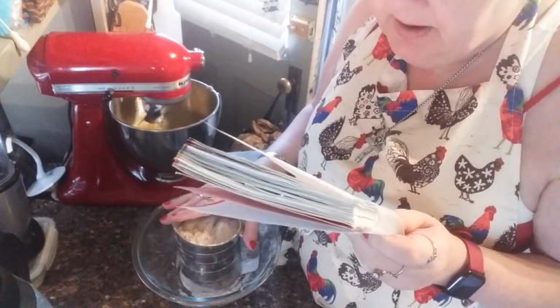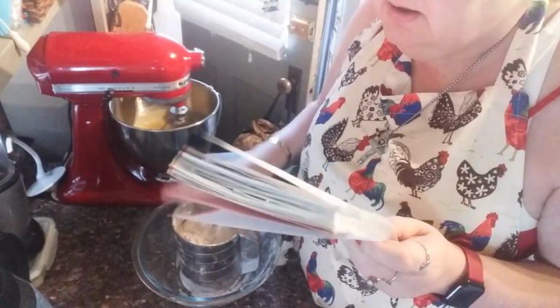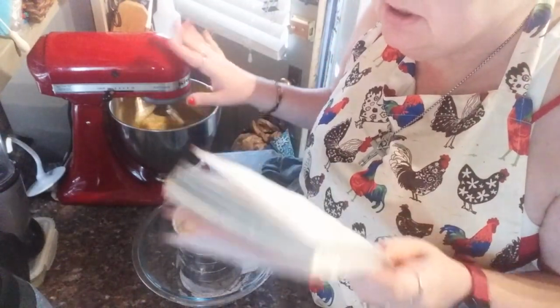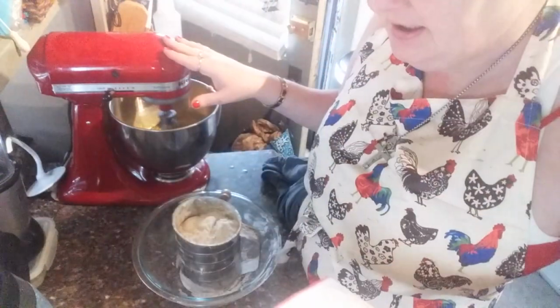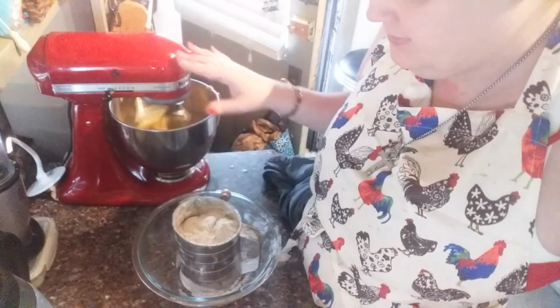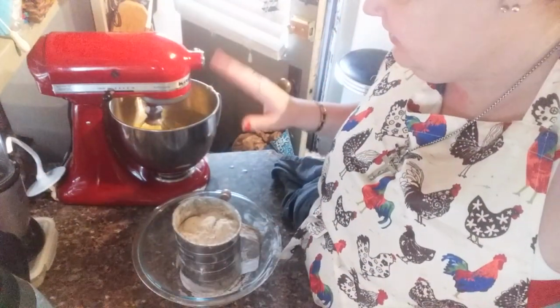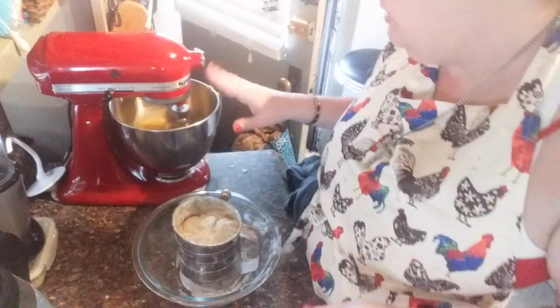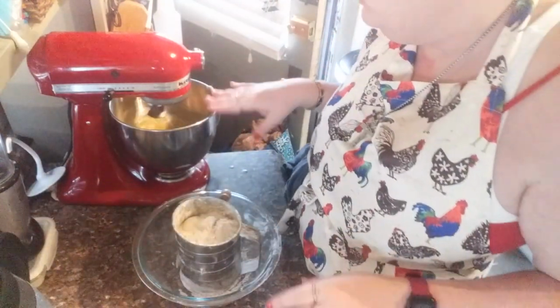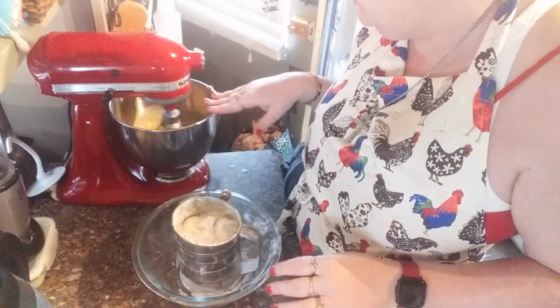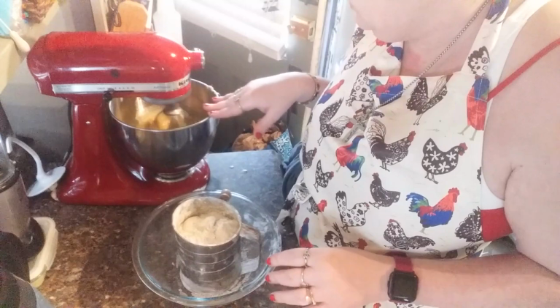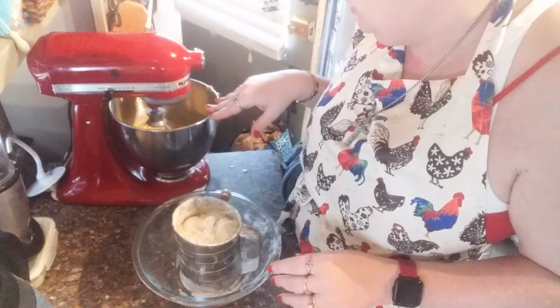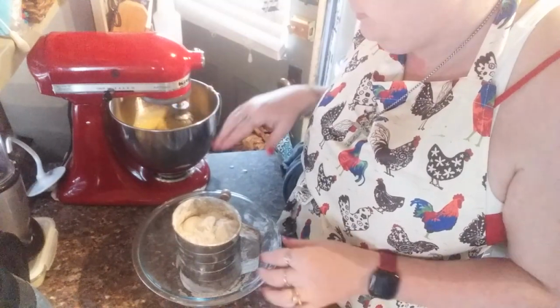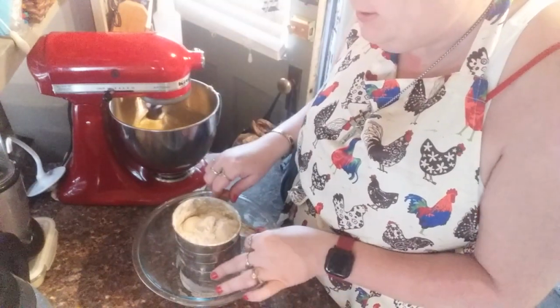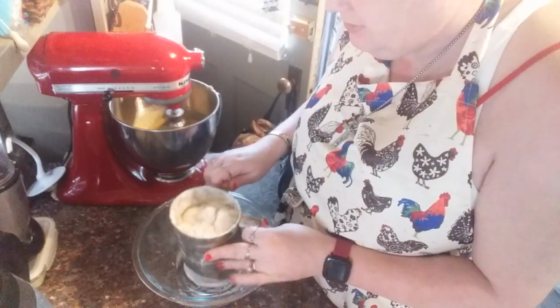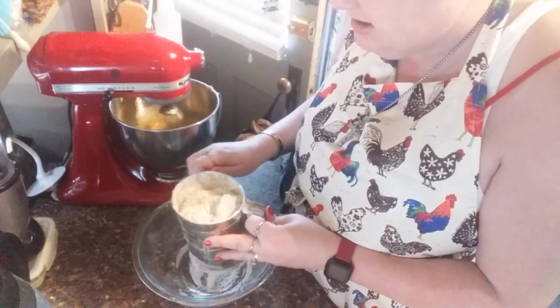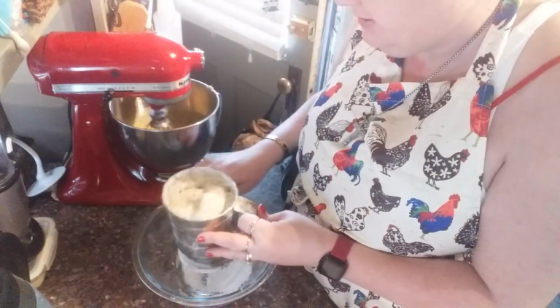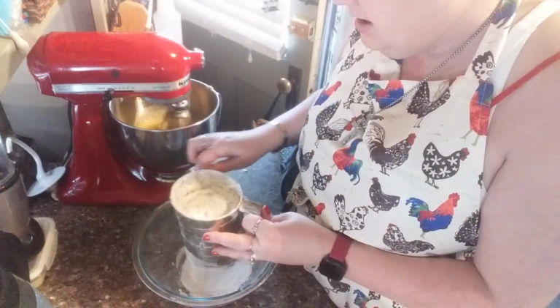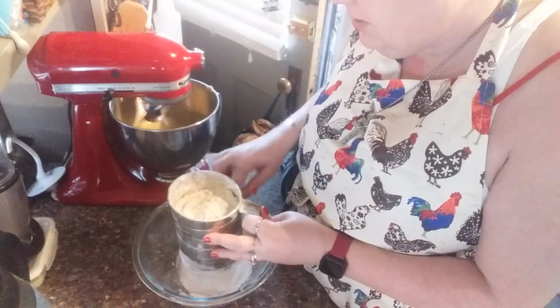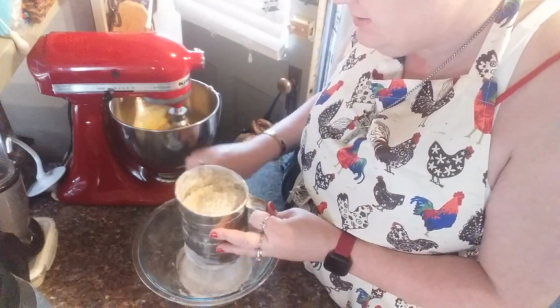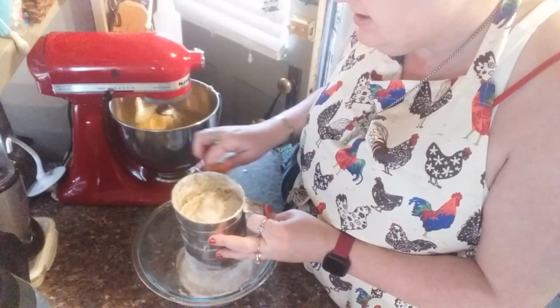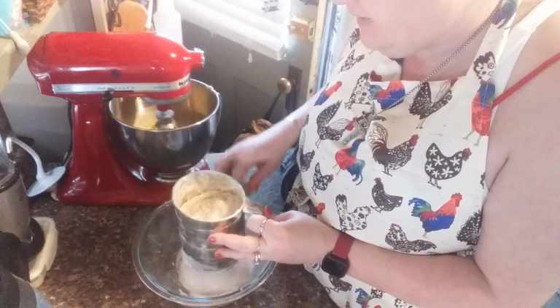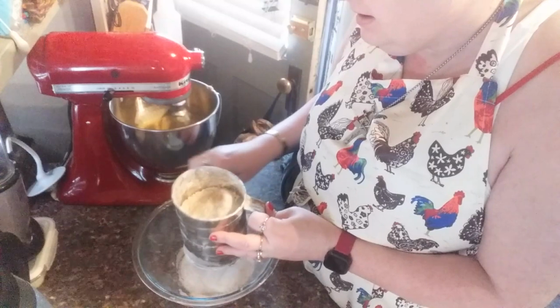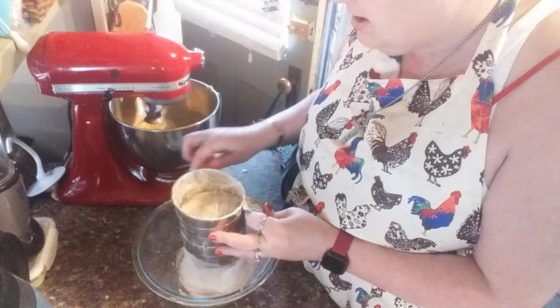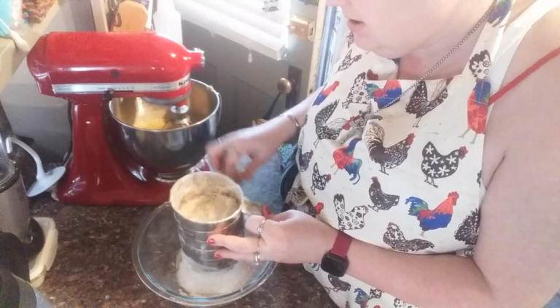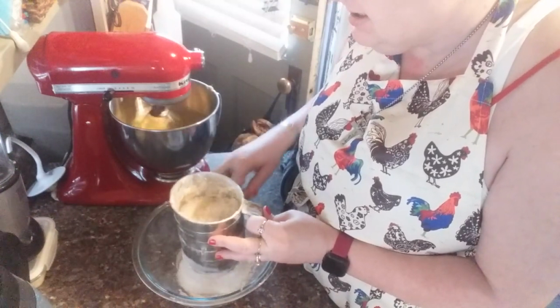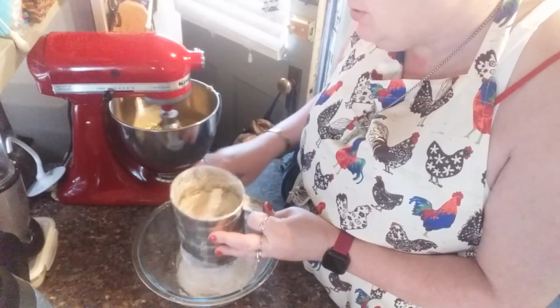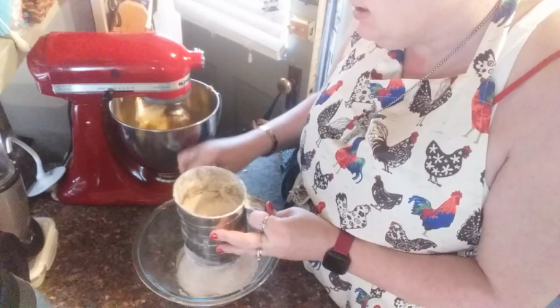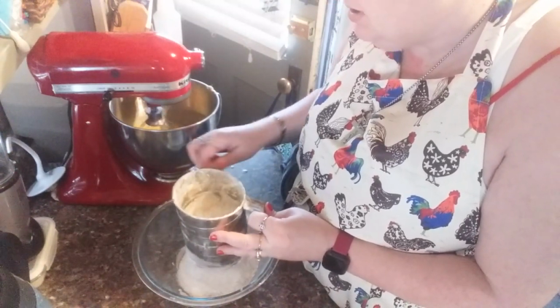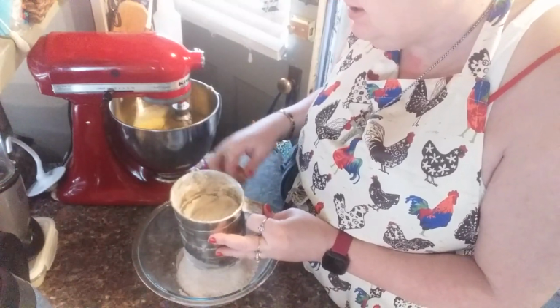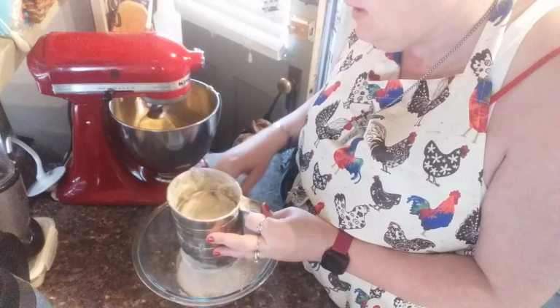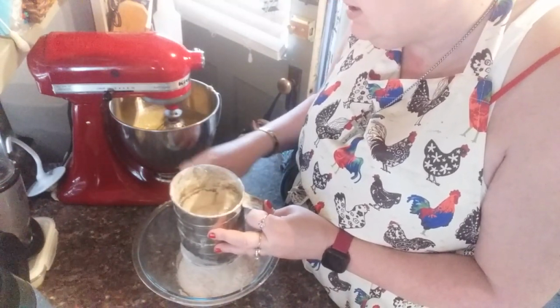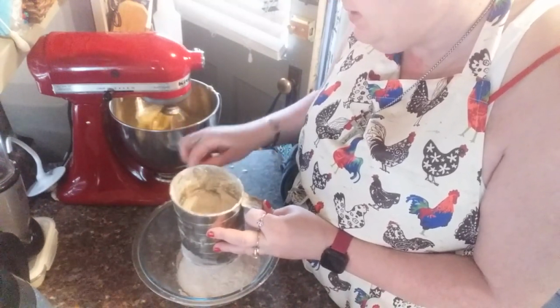And then of course you've got your one stick of butter. What I do is sift my flour — not just once, I sift it twice — because I want this thing to be as fluffy as can be. That's how you get it.